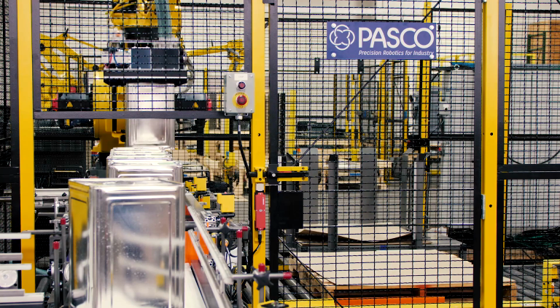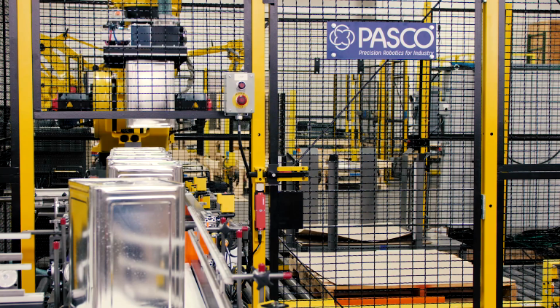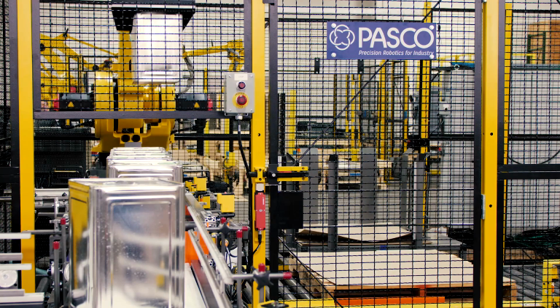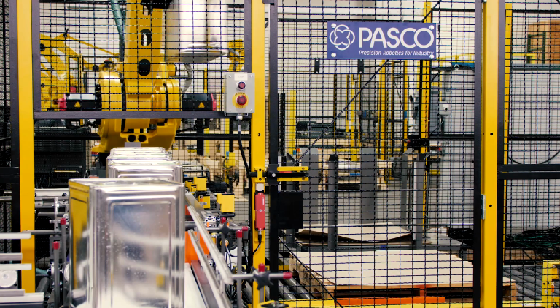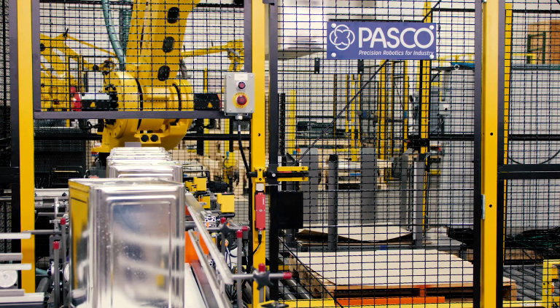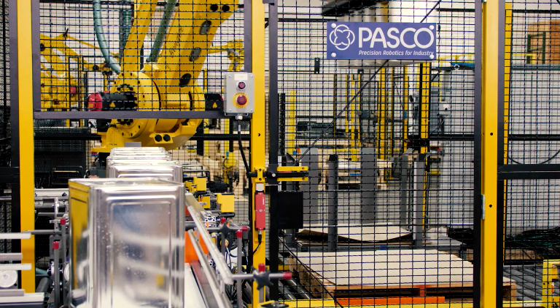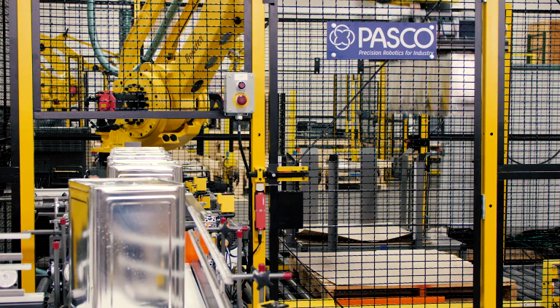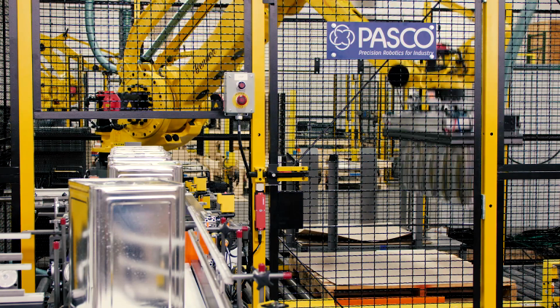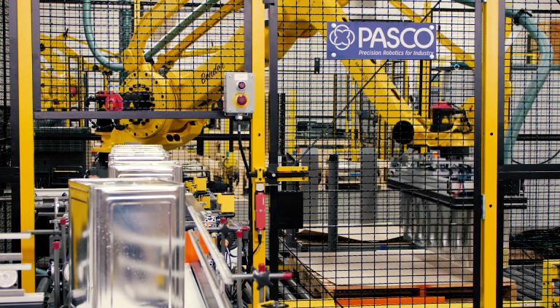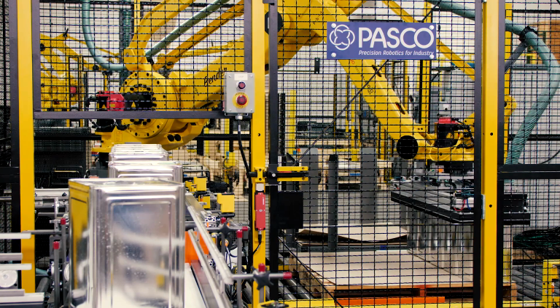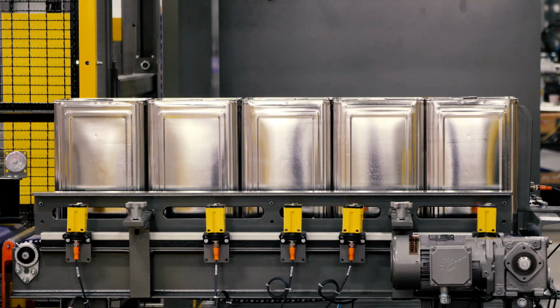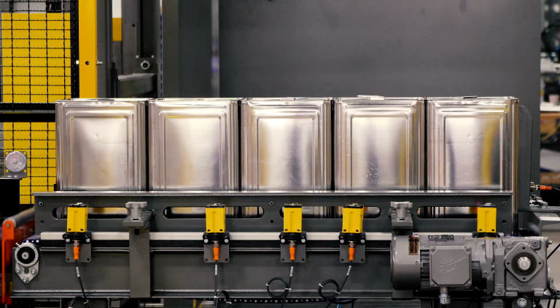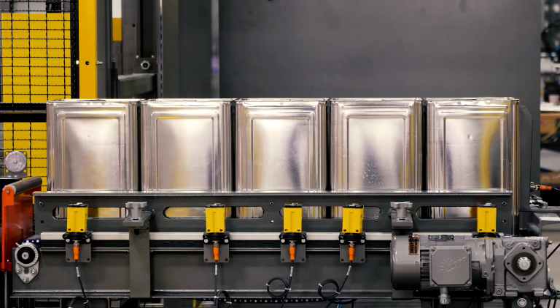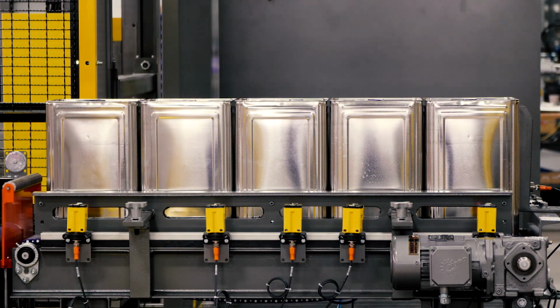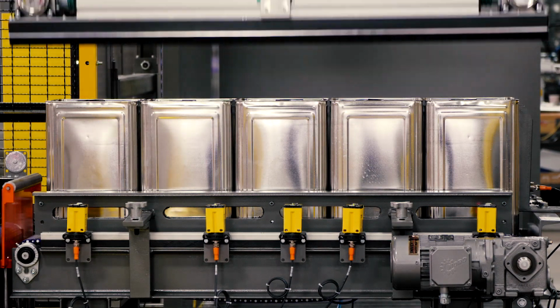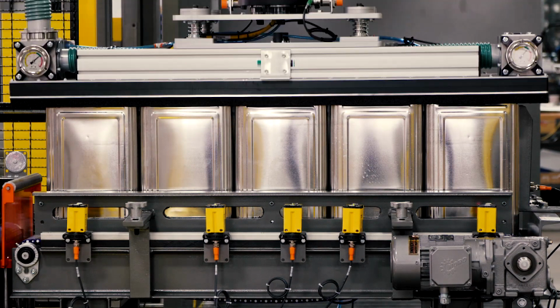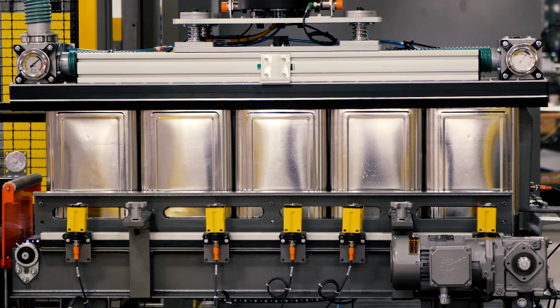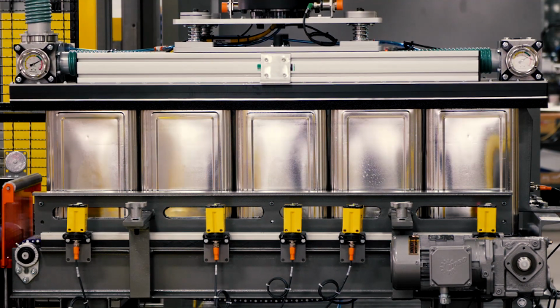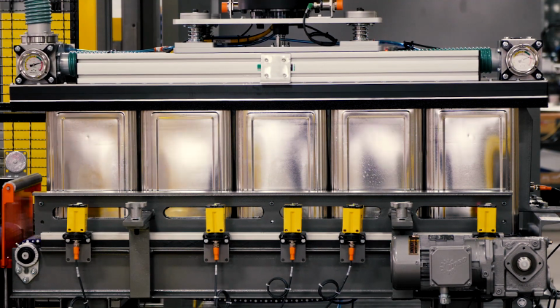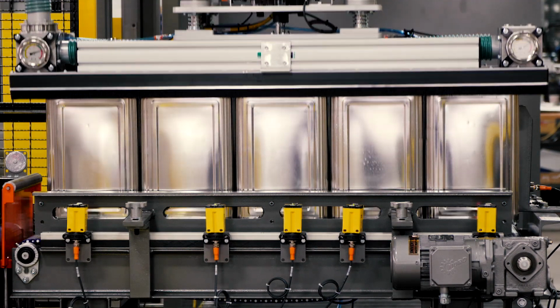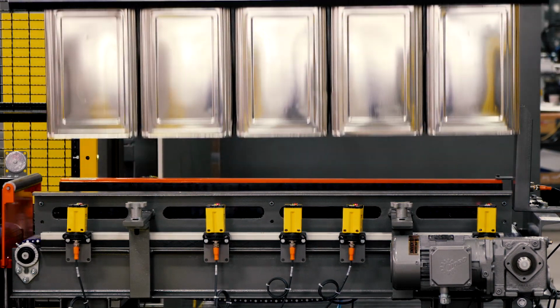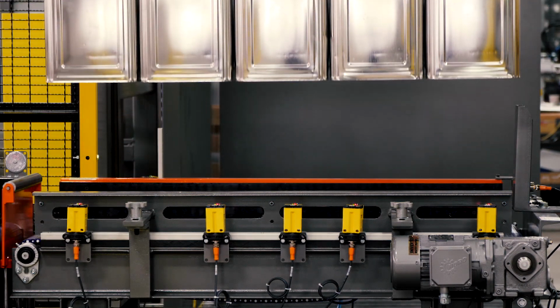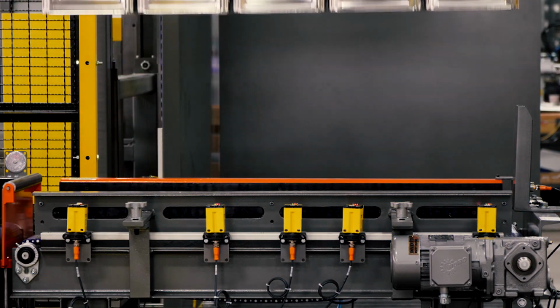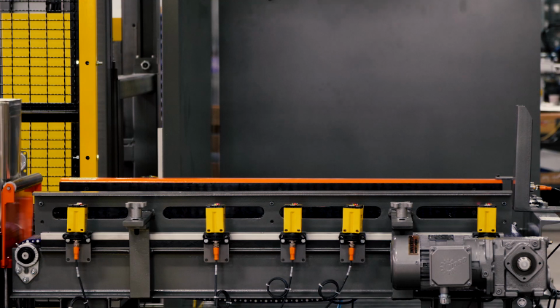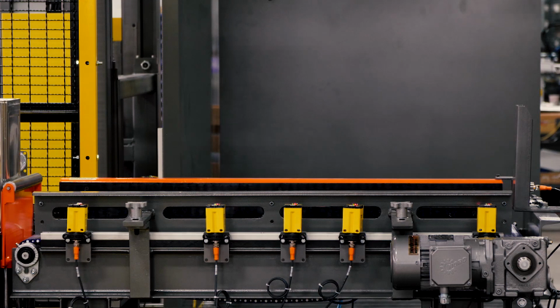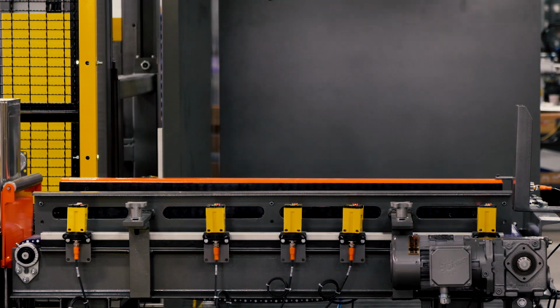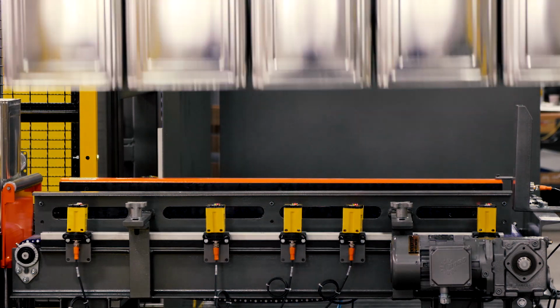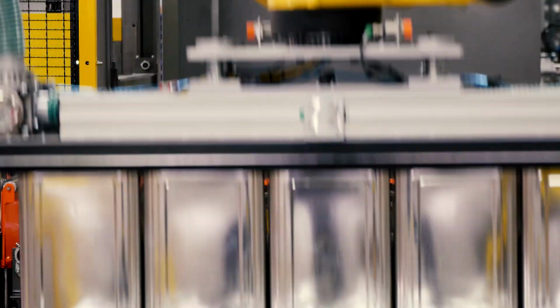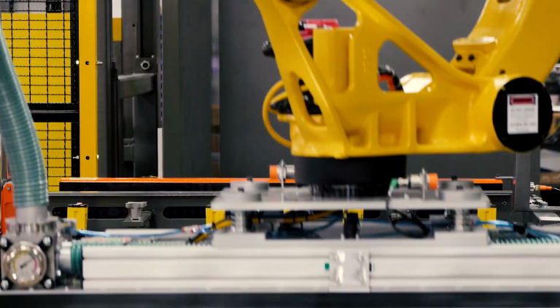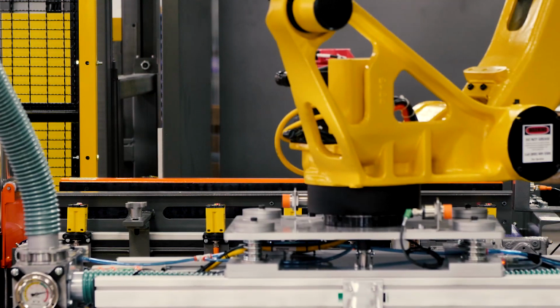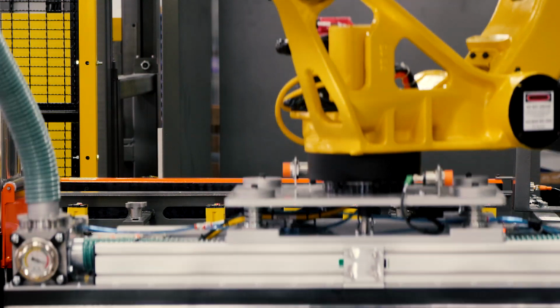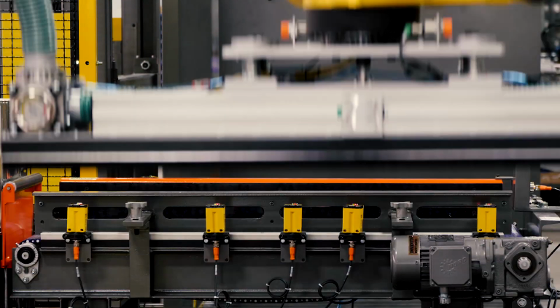In this application, slip sheets are automatically placed by the robot. Pails are indexed to the pick zone where they are centered prior to picking. Tier sheets are placed by the robot as required.